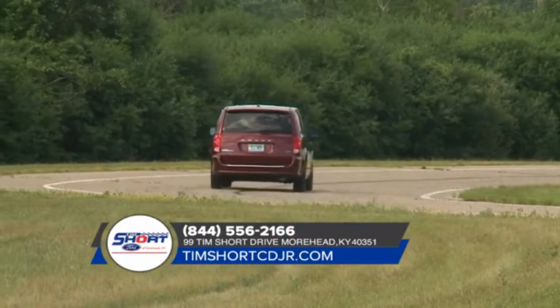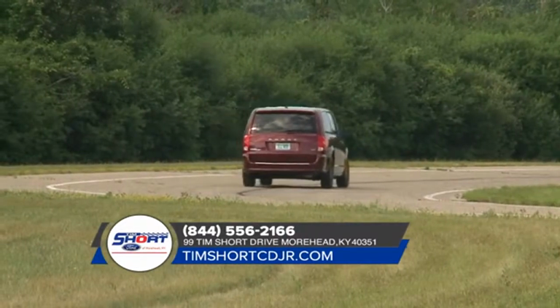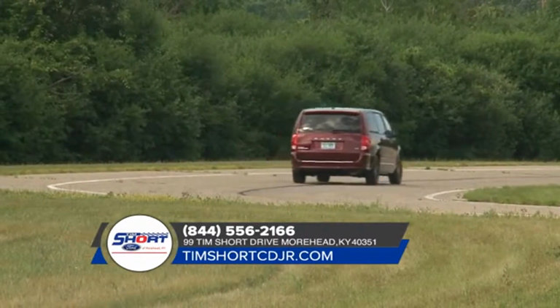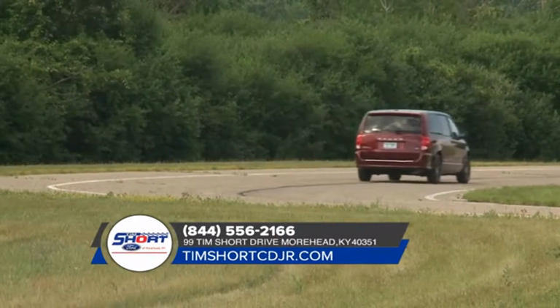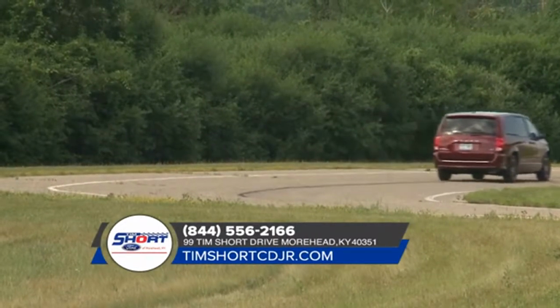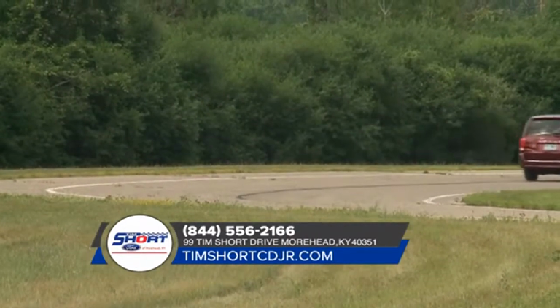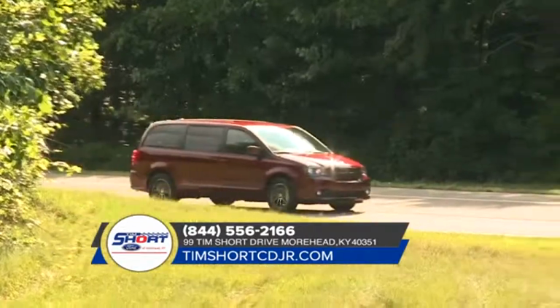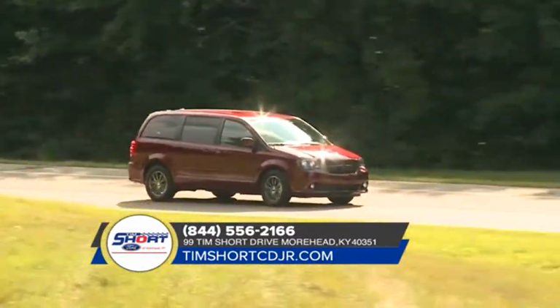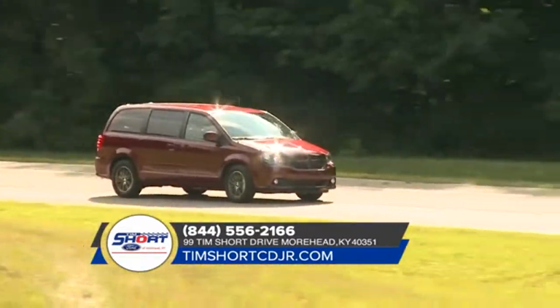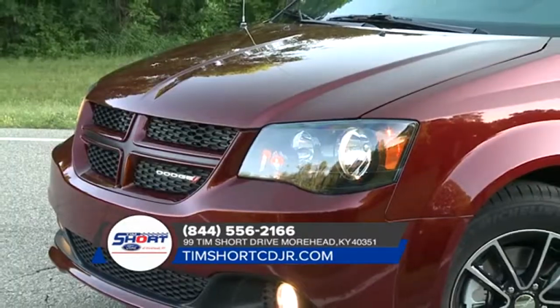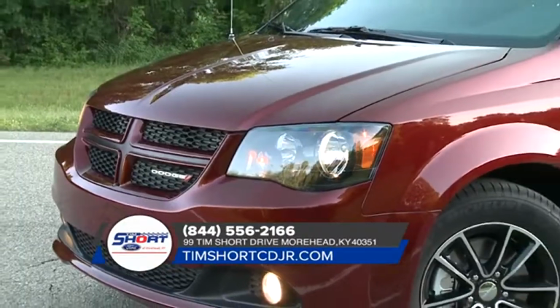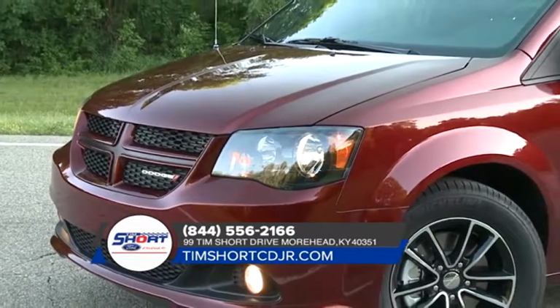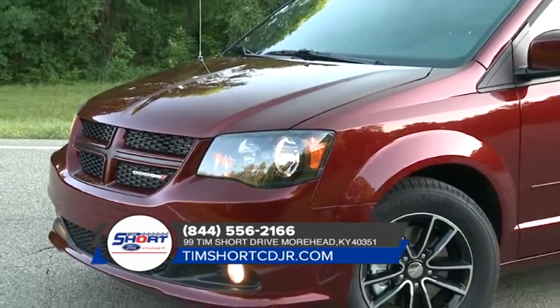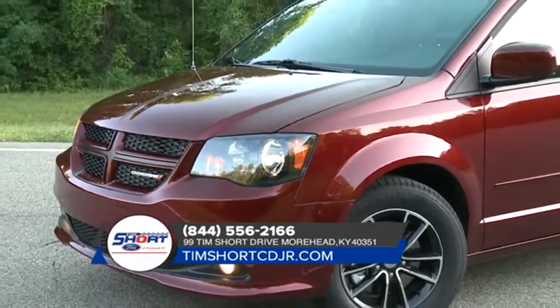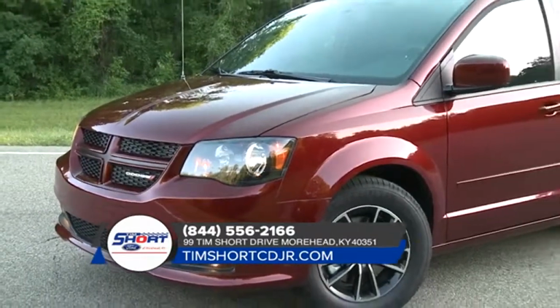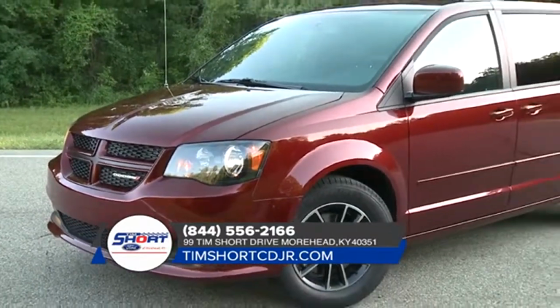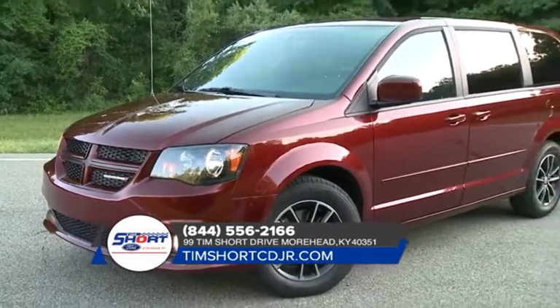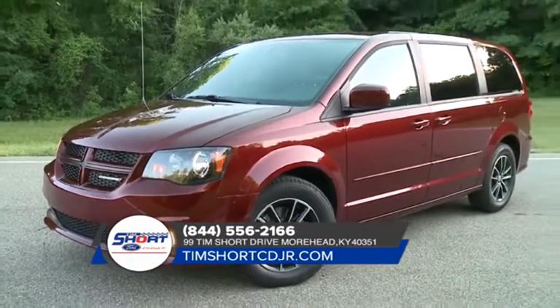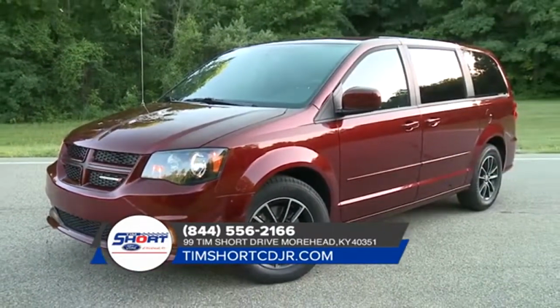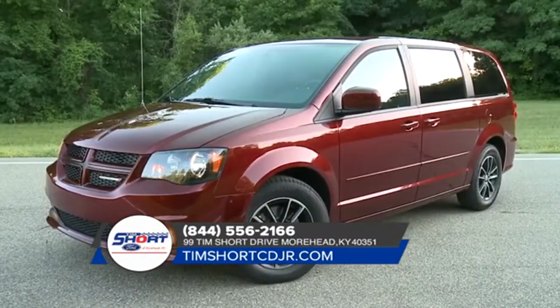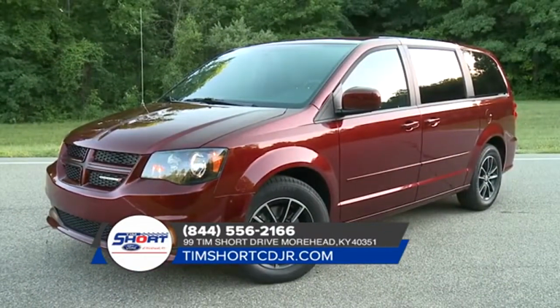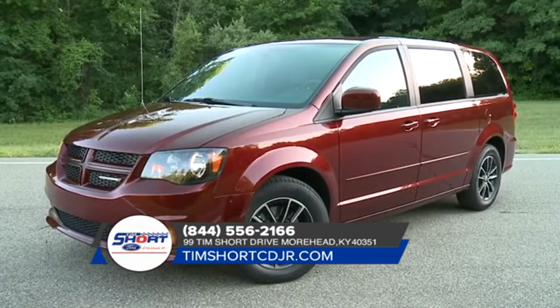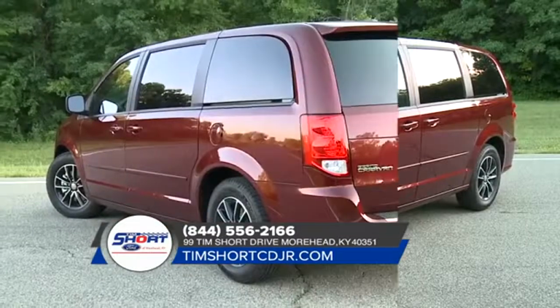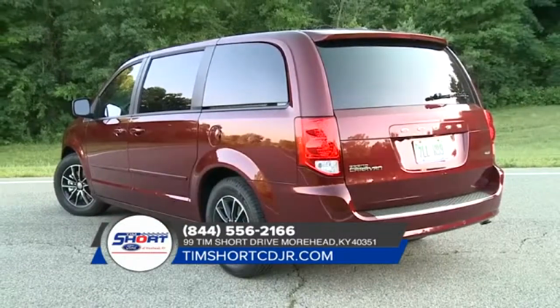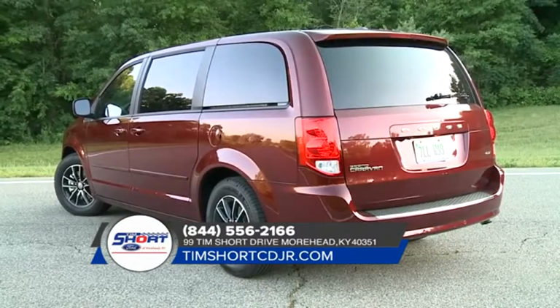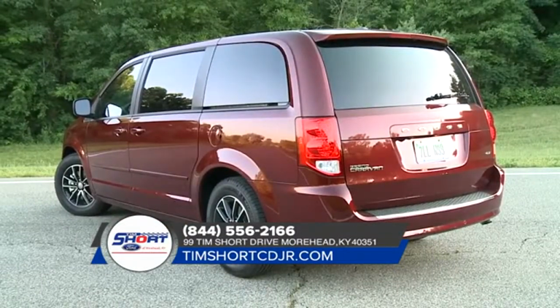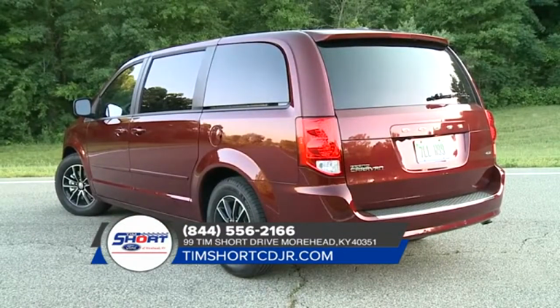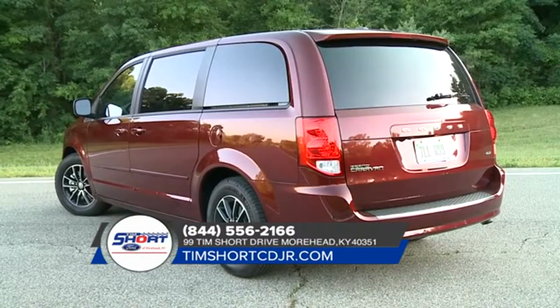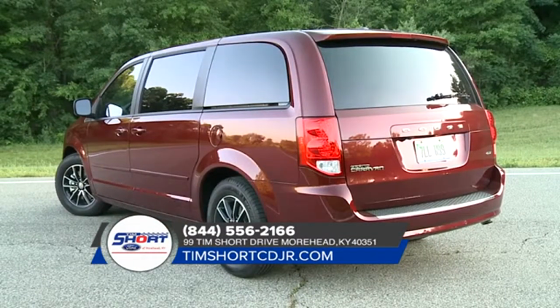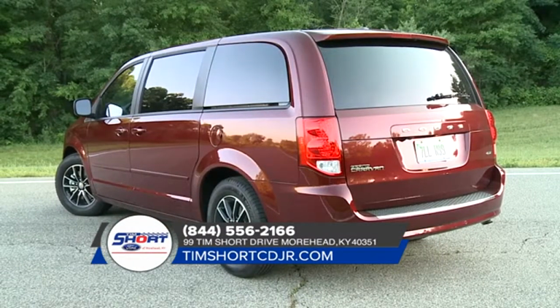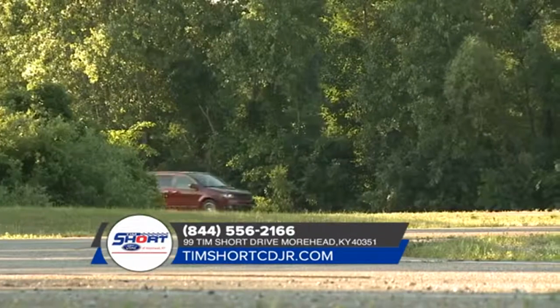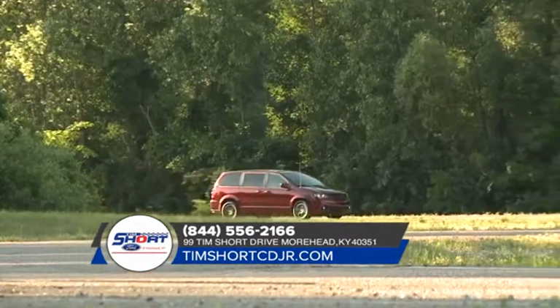Plus, quad halogen headlamps and available fog lamps help you see the obstacles in your way, while LED tail lamps impress your followers. The Dodge Grand Caravan seats up to seven with enough room to separate even the fiercest of sibling rivalries.